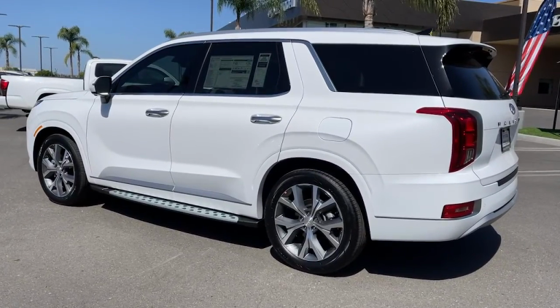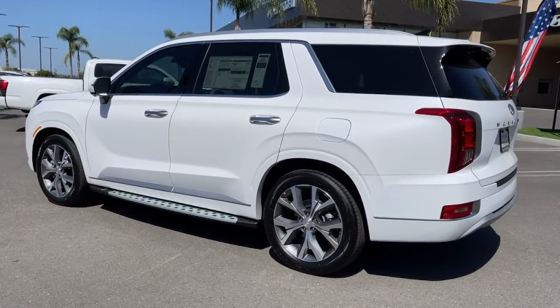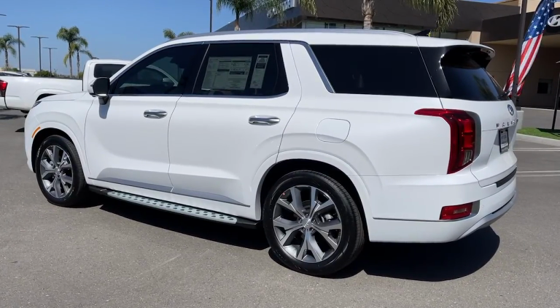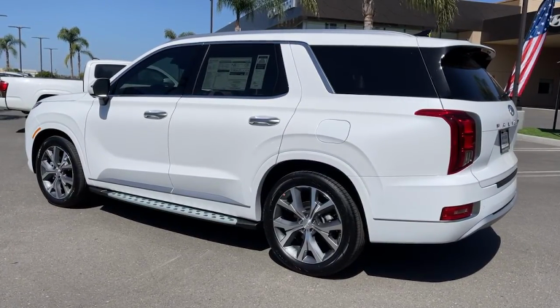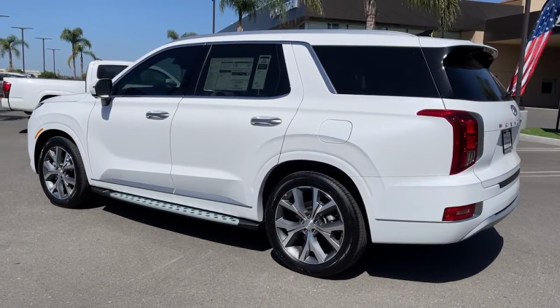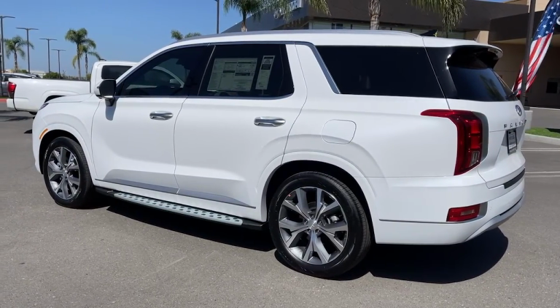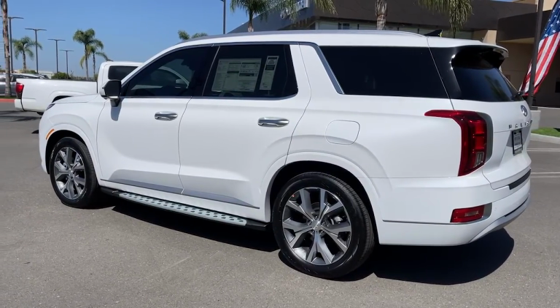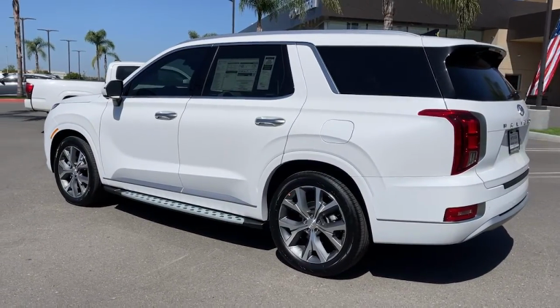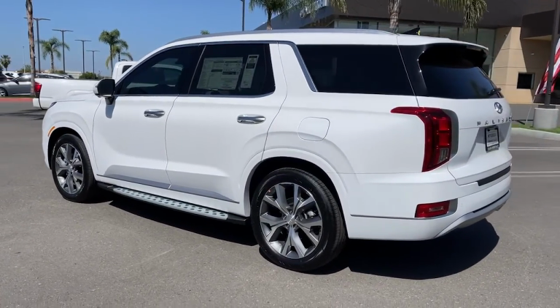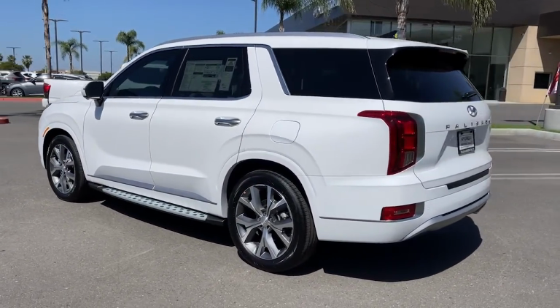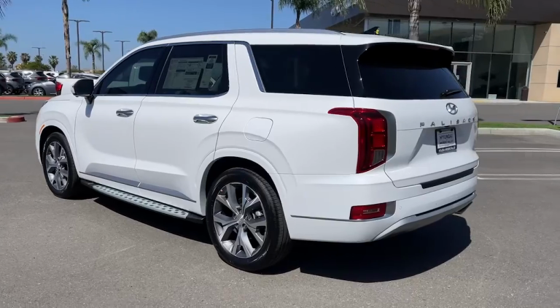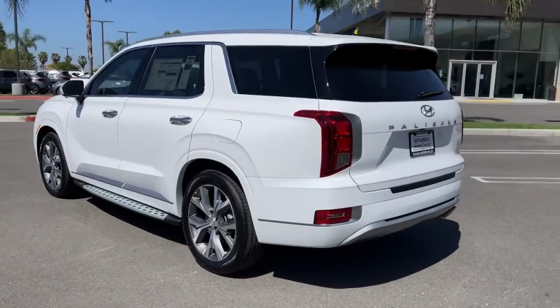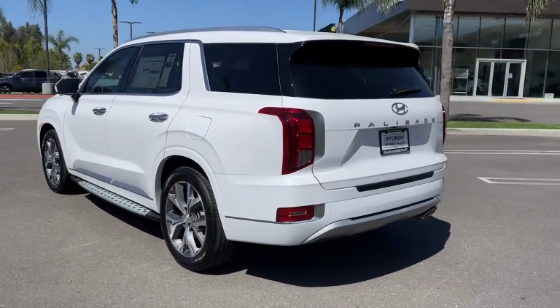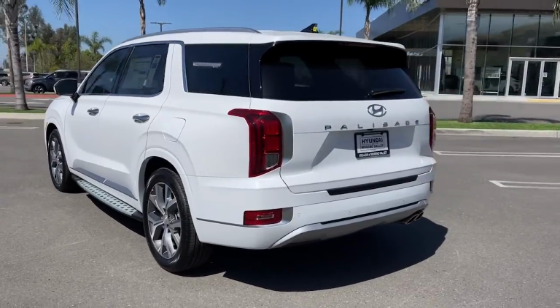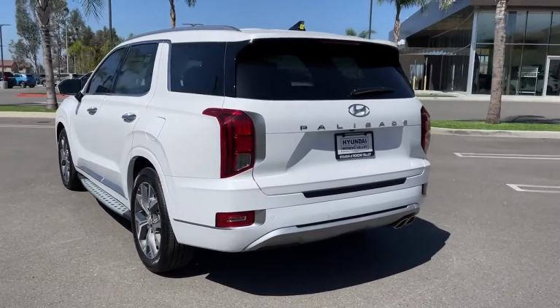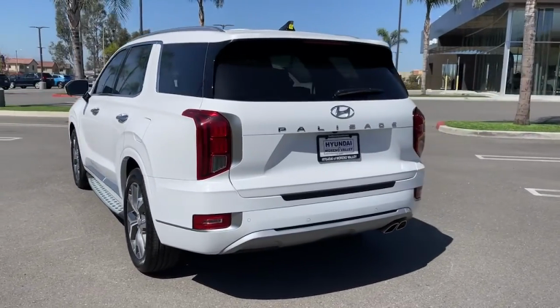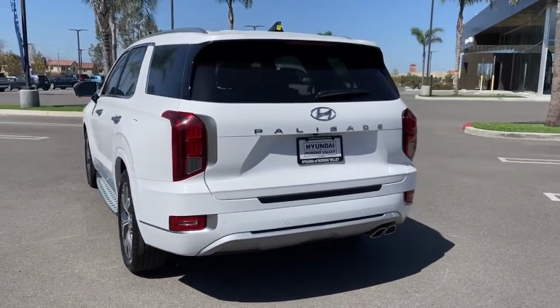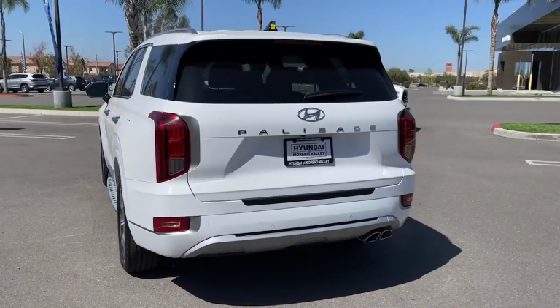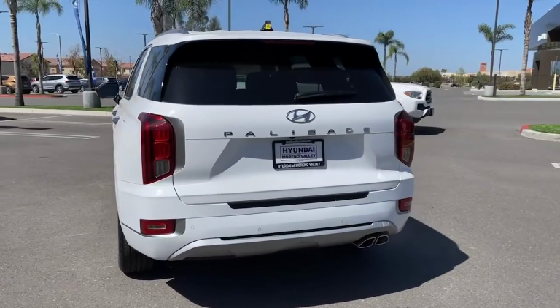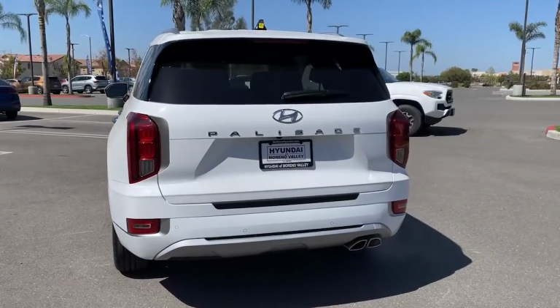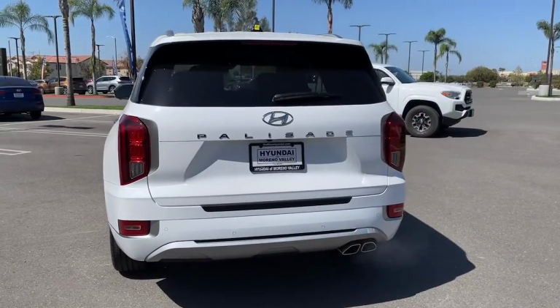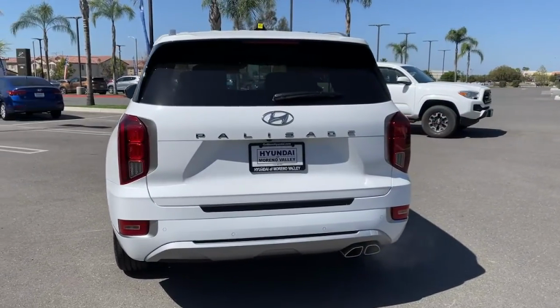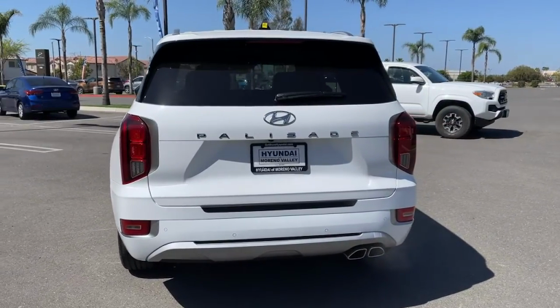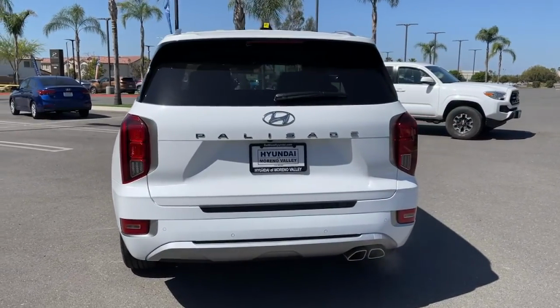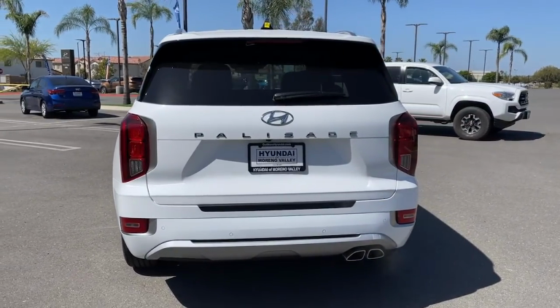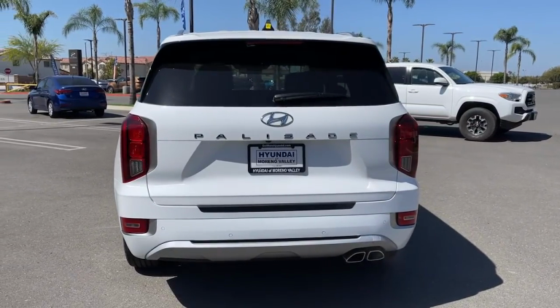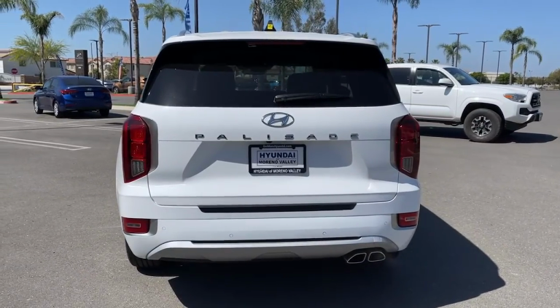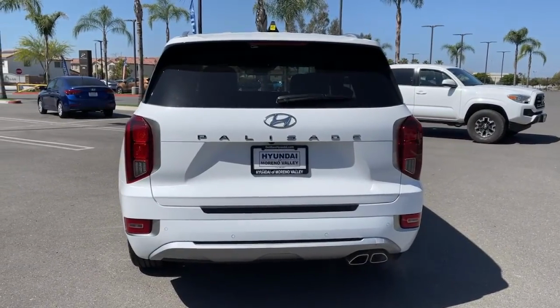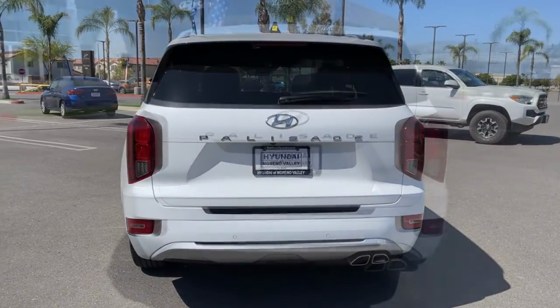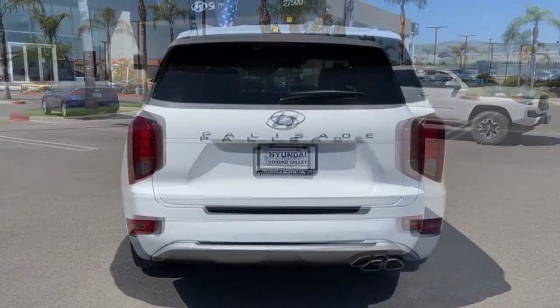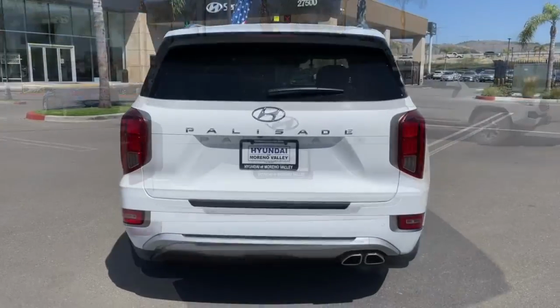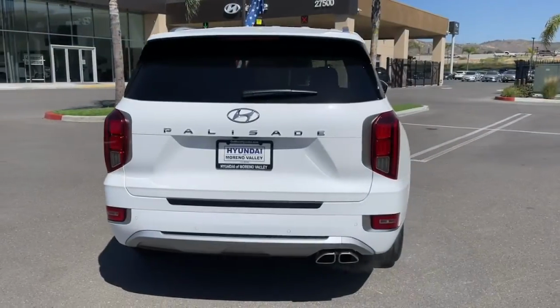Available all-wheel drive, V6 power, and standard driver assistance are just some of the many features that make this spacious crossover irresistible.